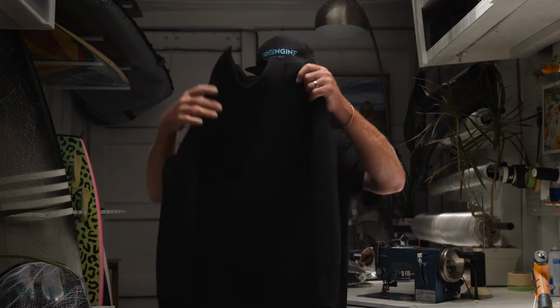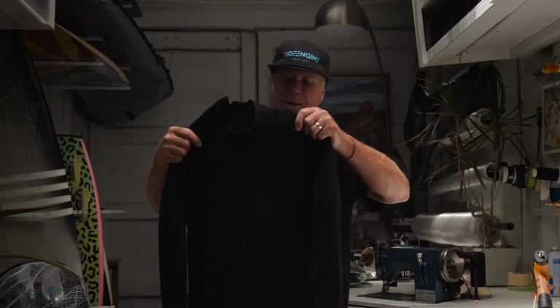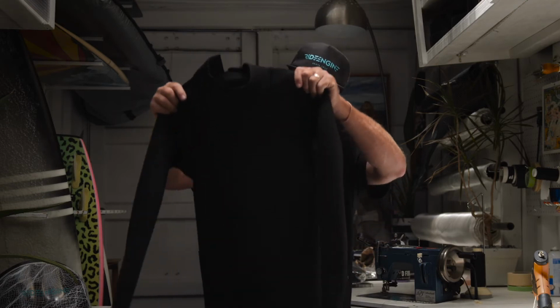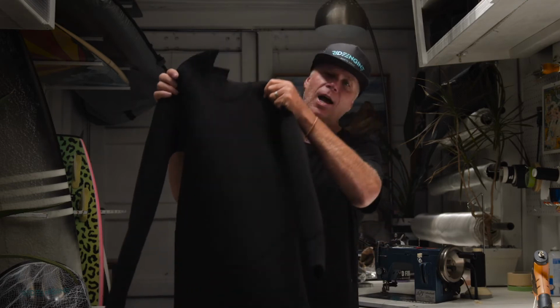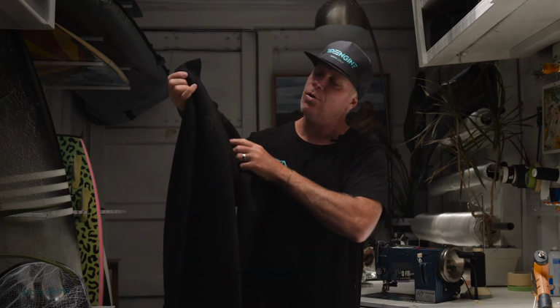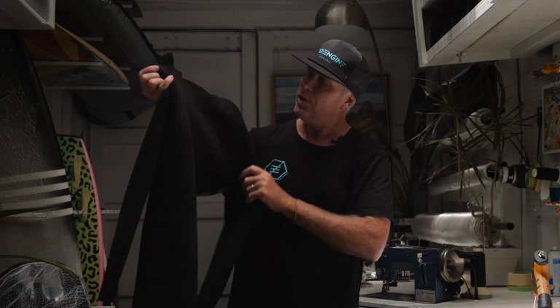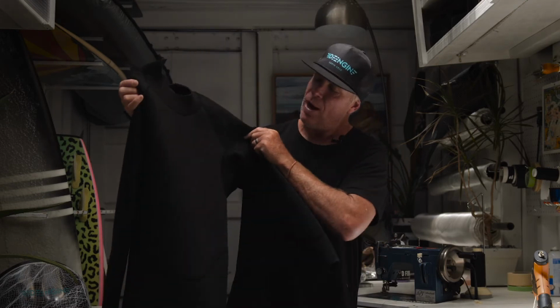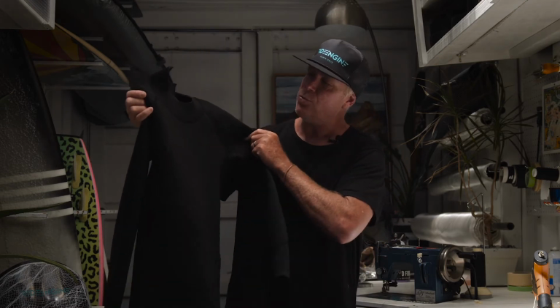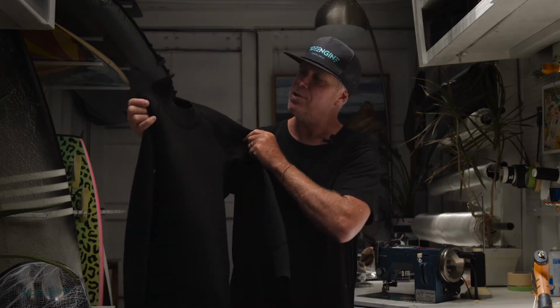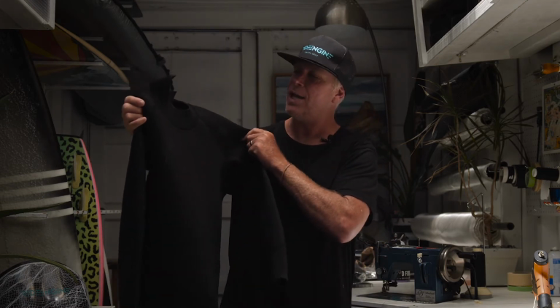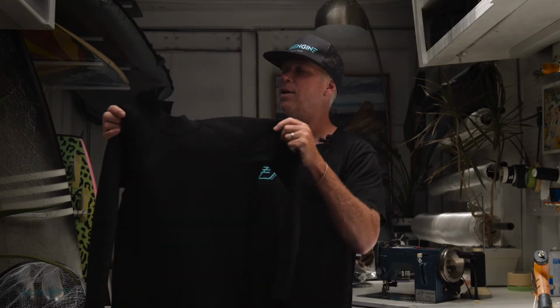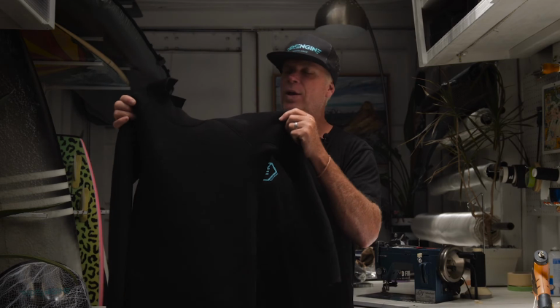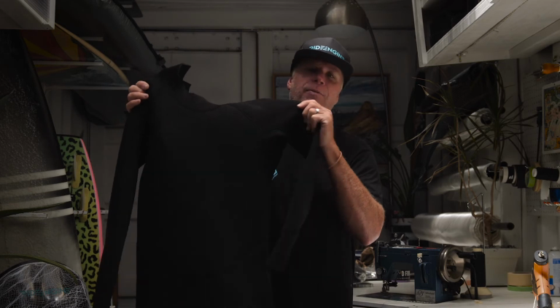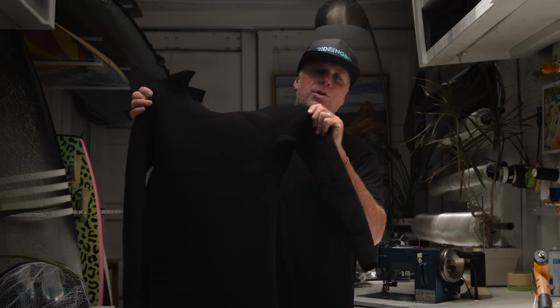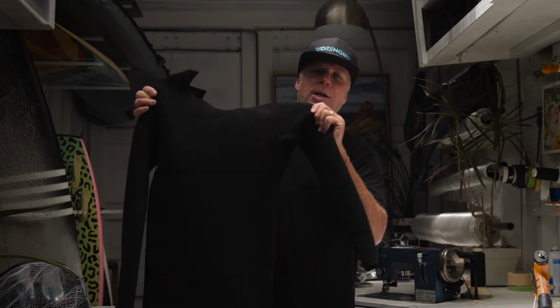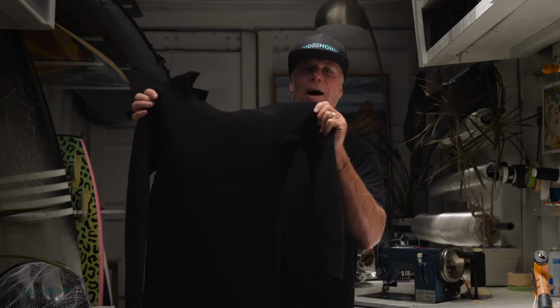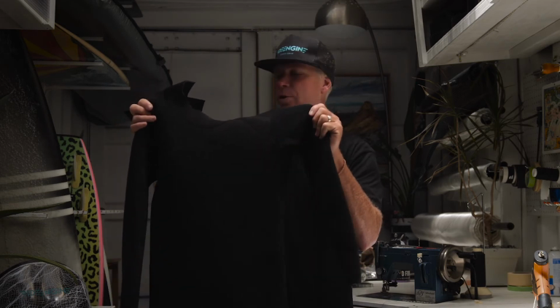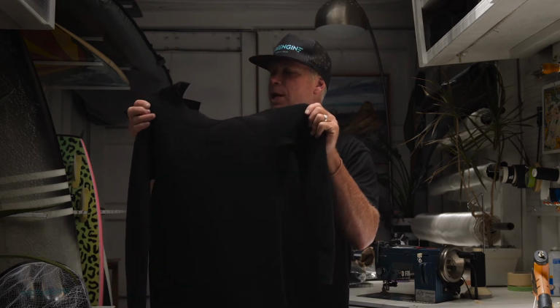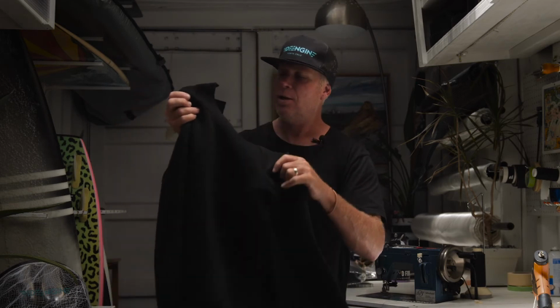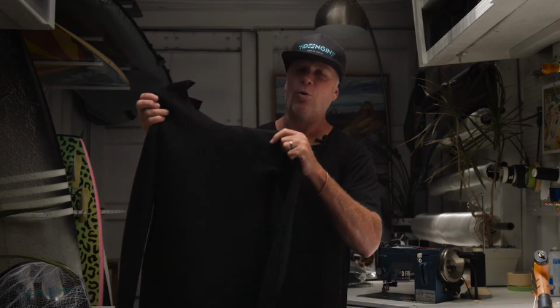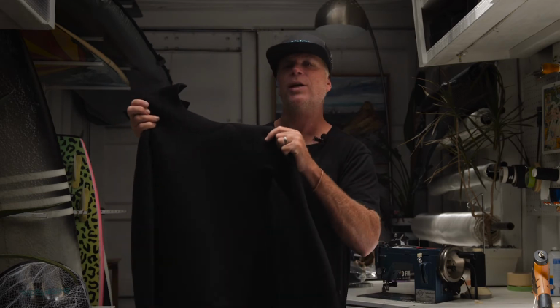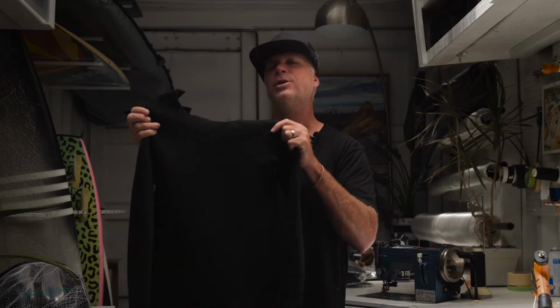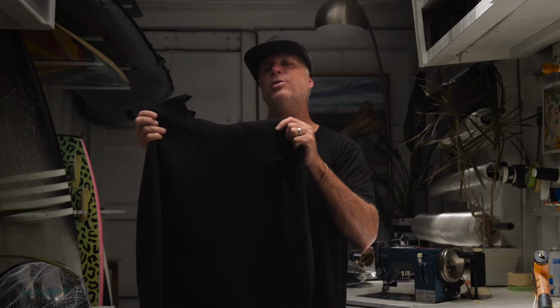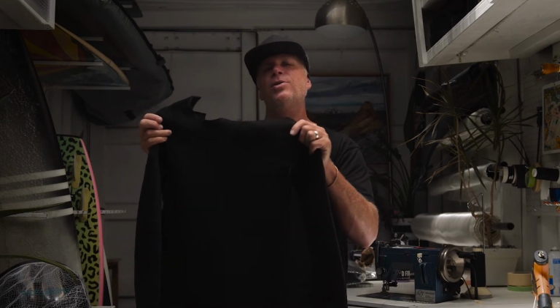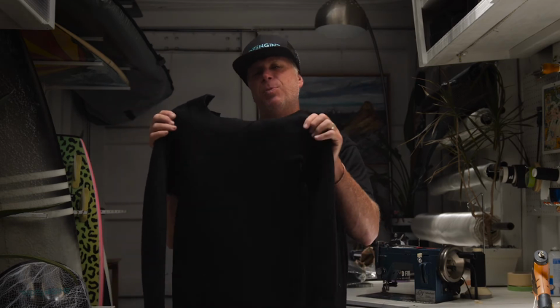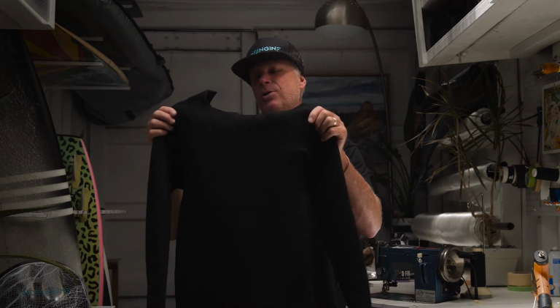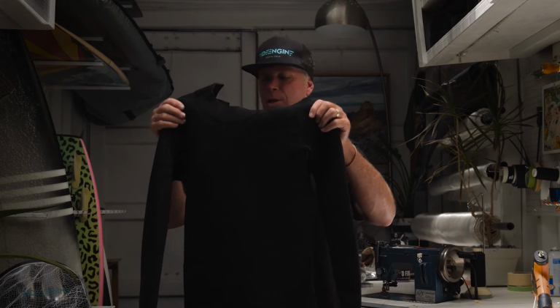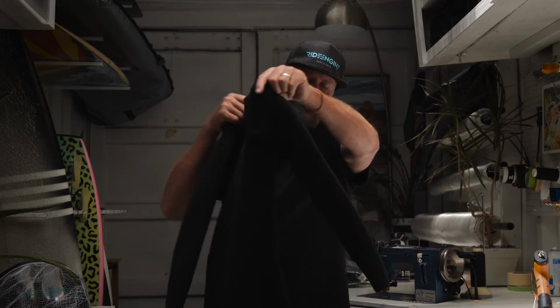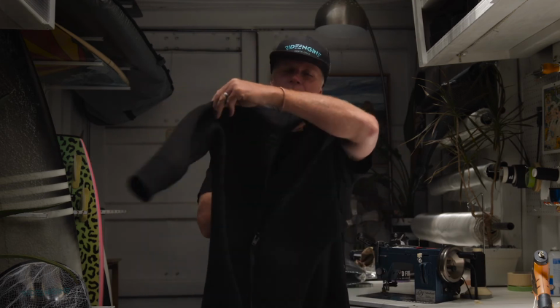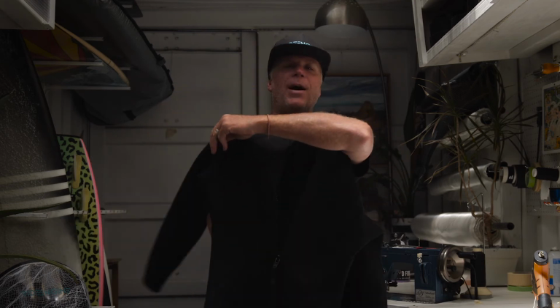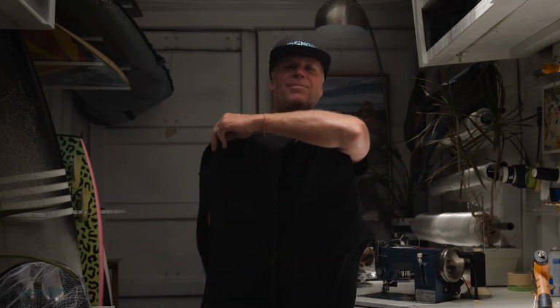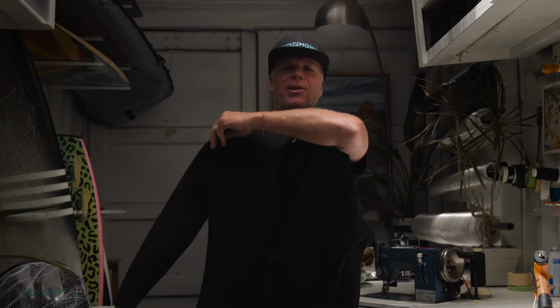So this is the Silo Ride Engine wetsuit. We come in full suits in 5/4, 4/3, and 3/2, and we also have spring suits in the back zip technology.